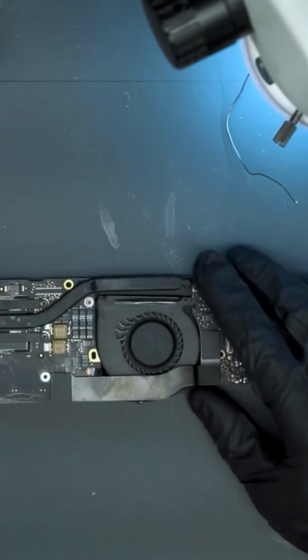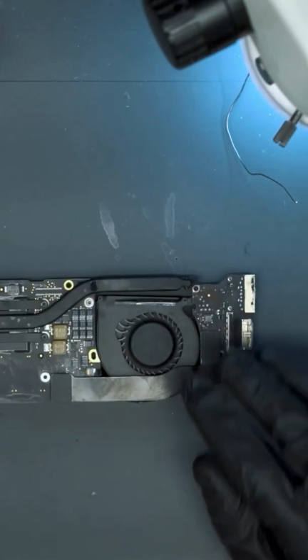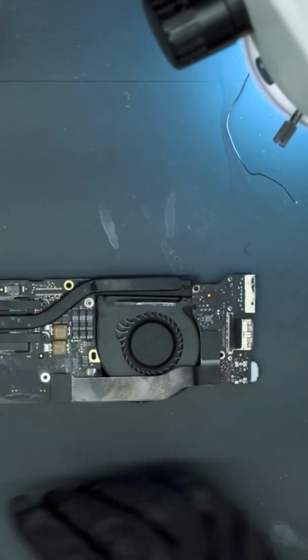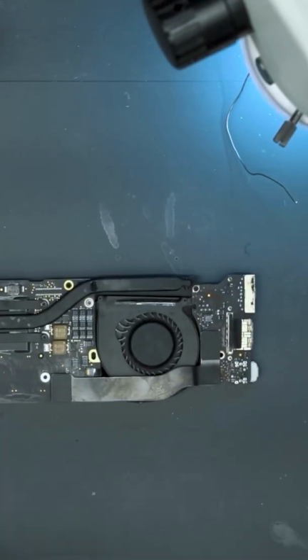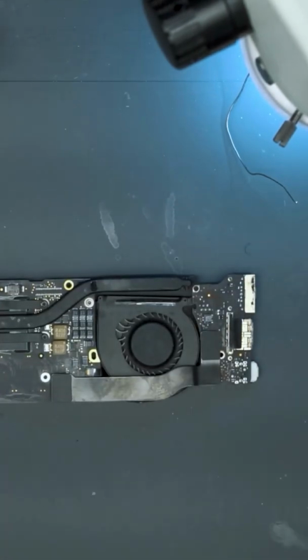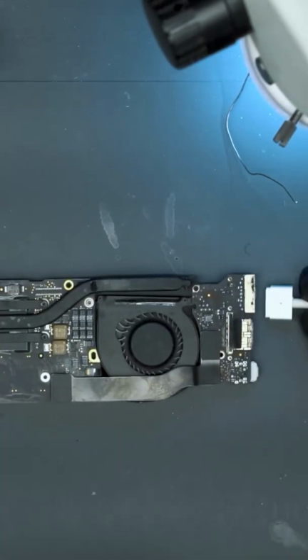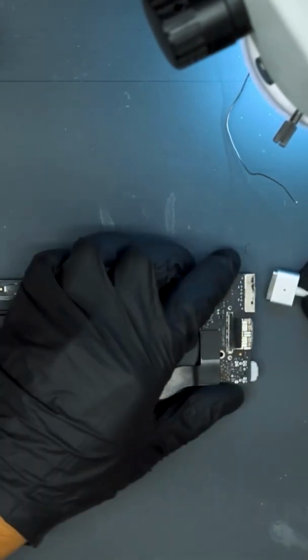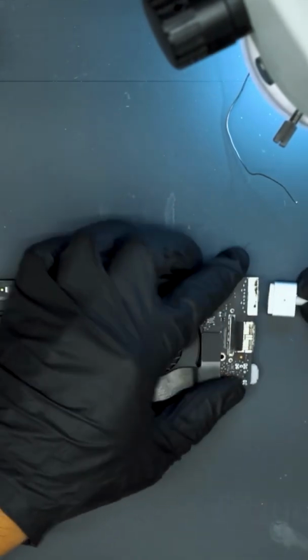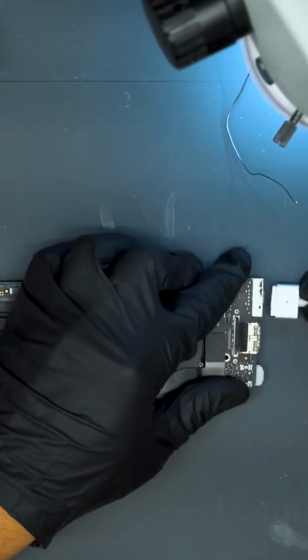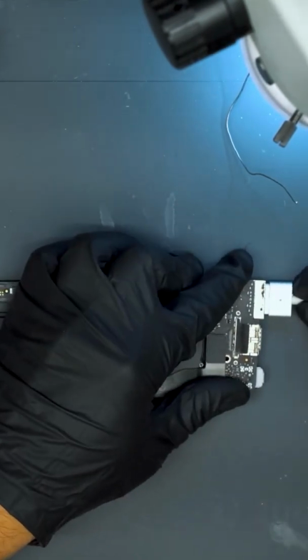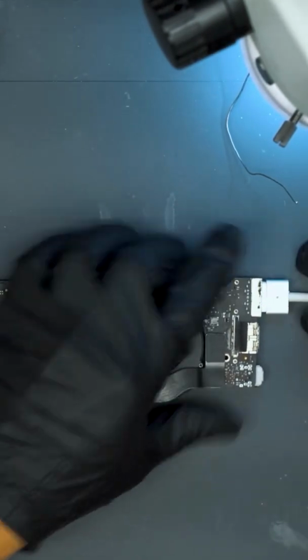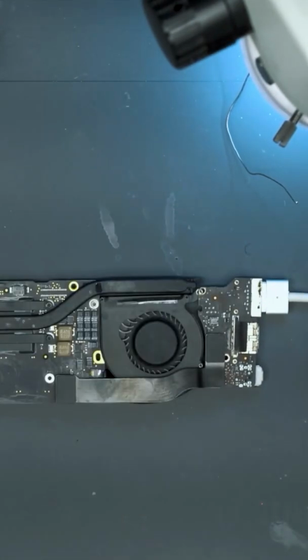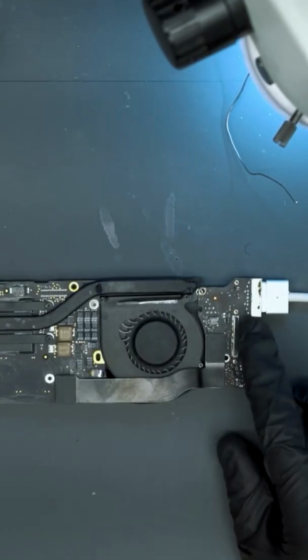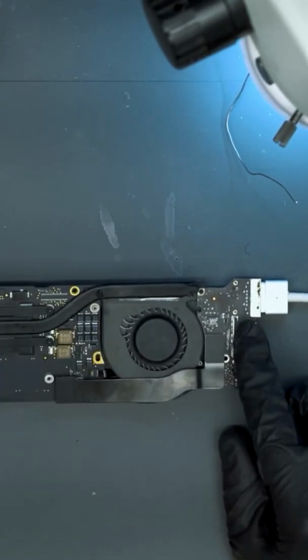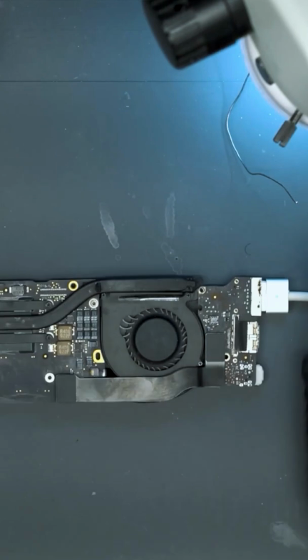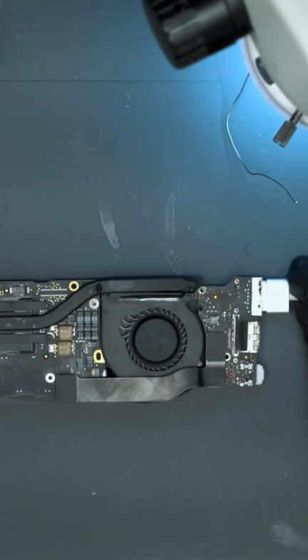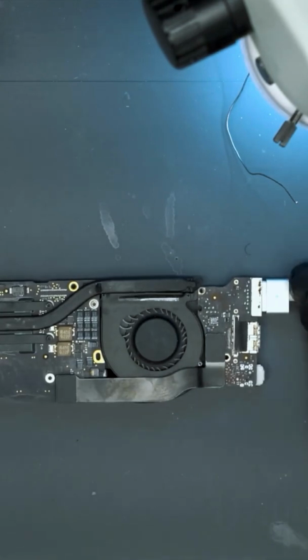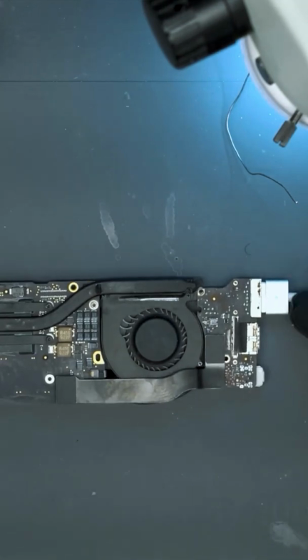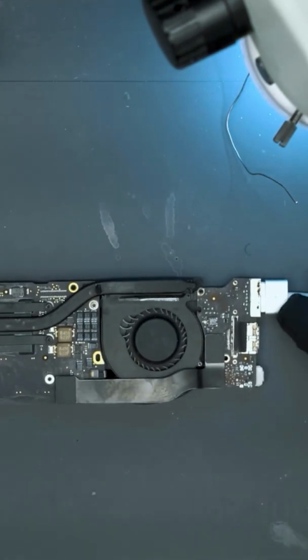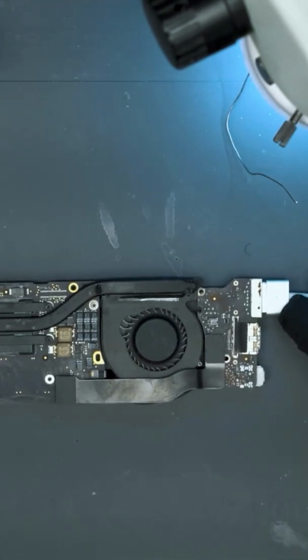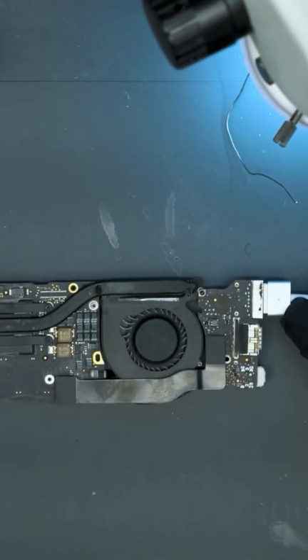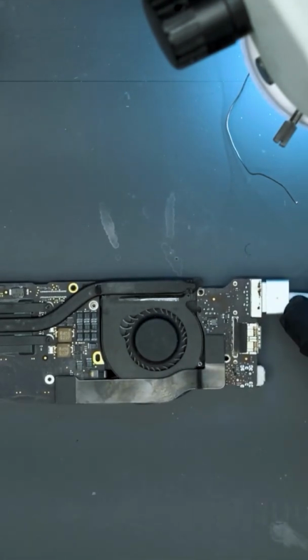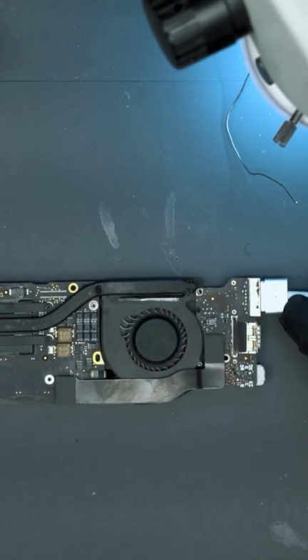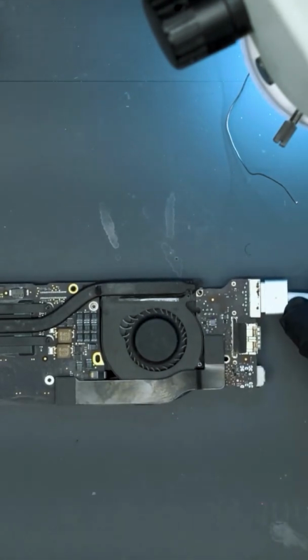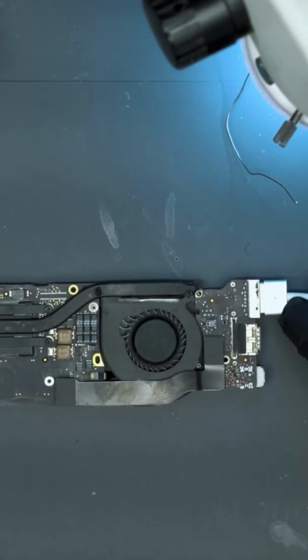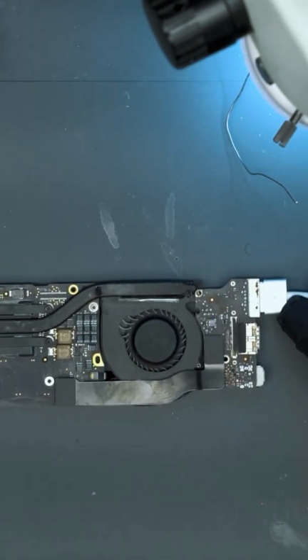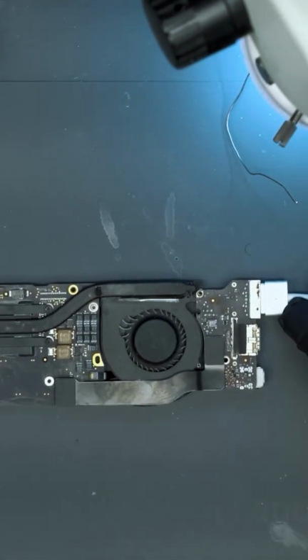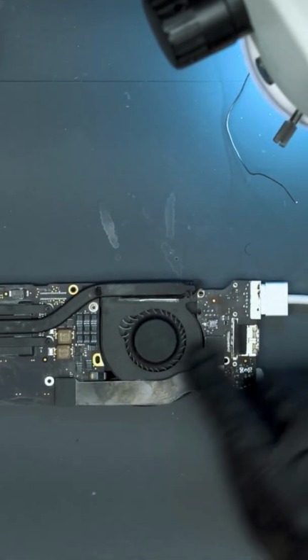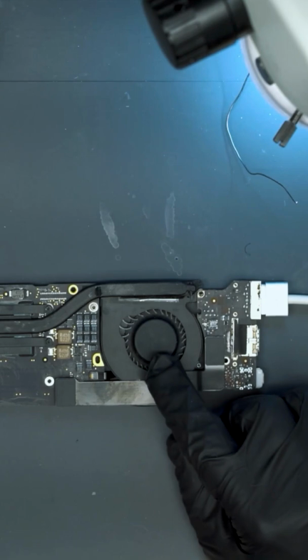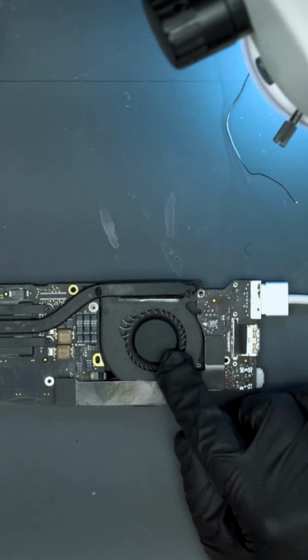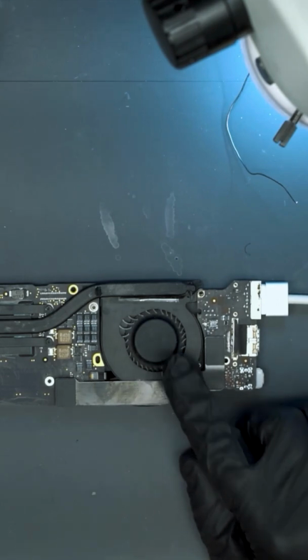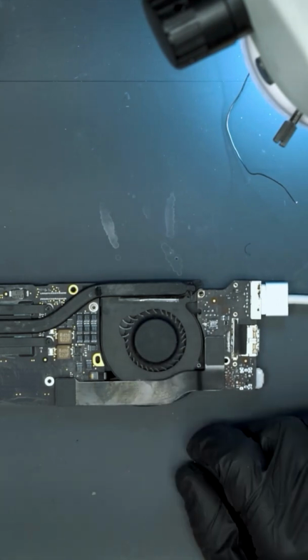We have this MacBook board here. When we plug in the MagSafe, nothing happens. The fan does not spin — the machine is dead.